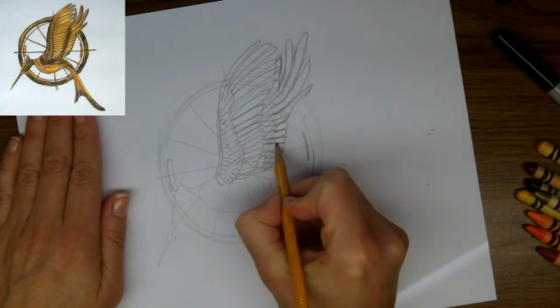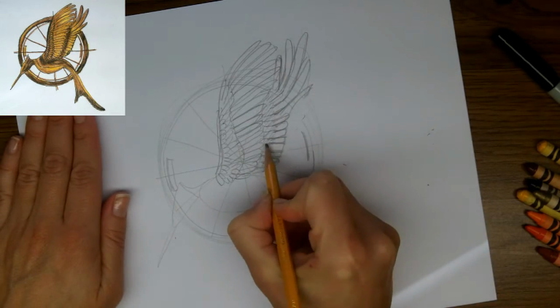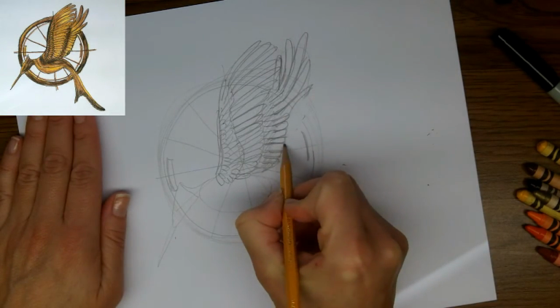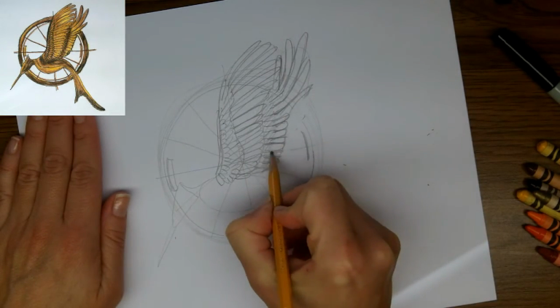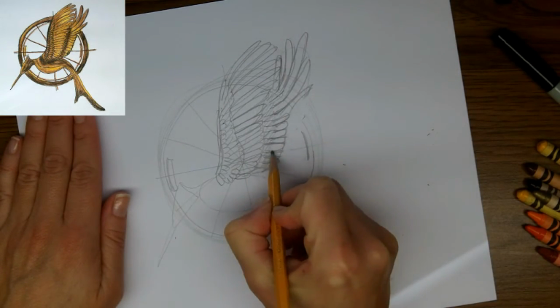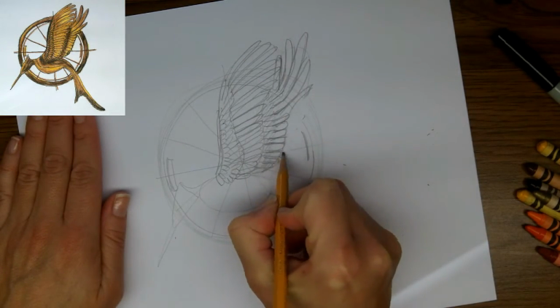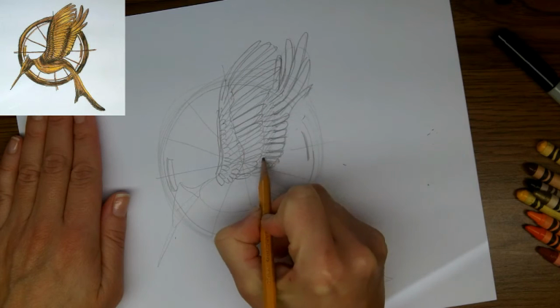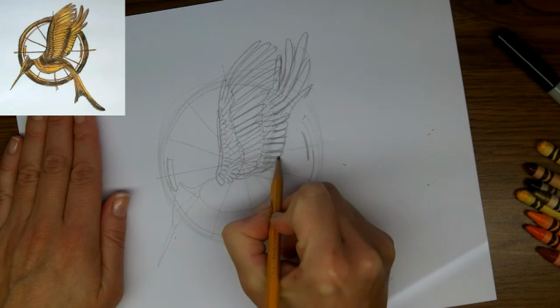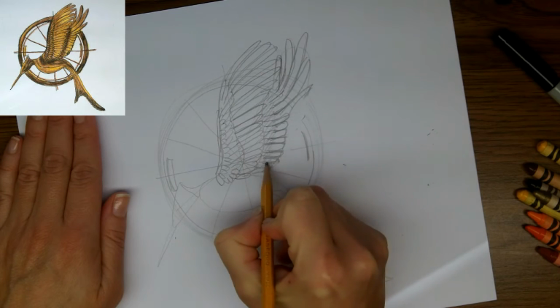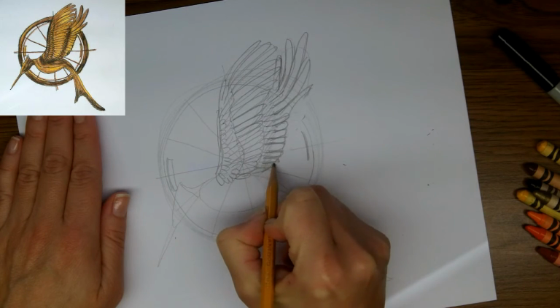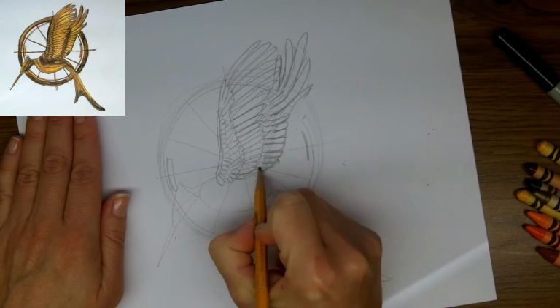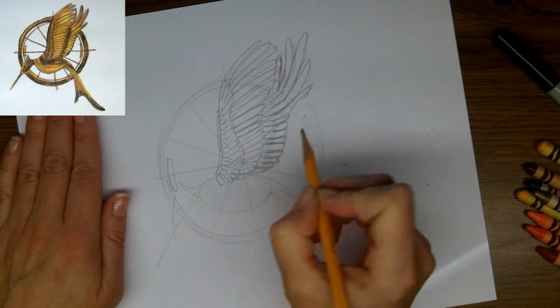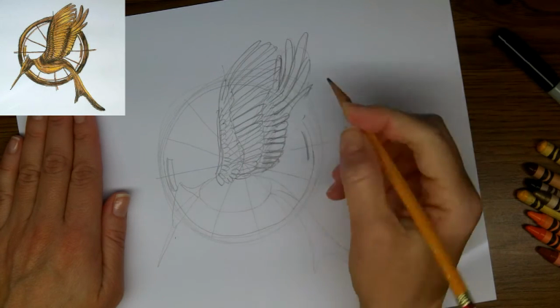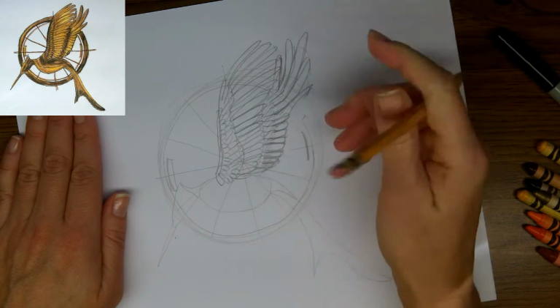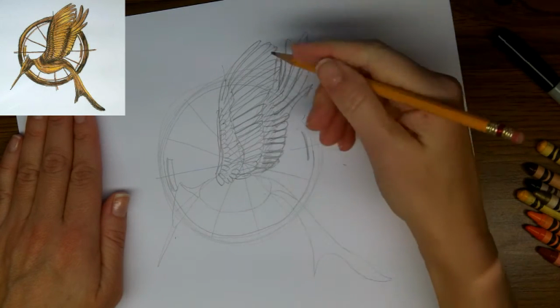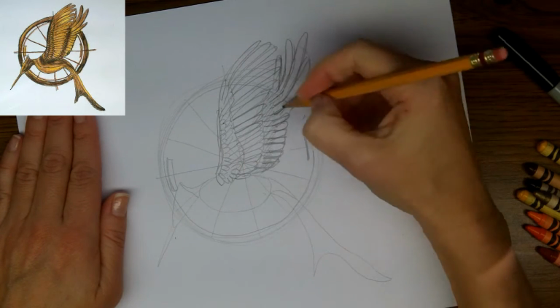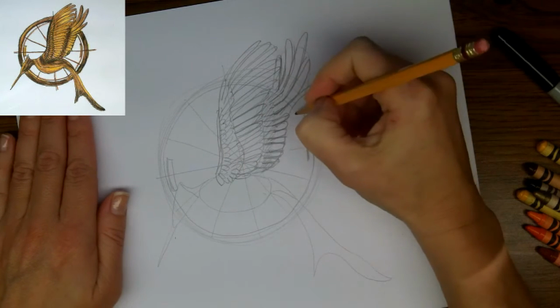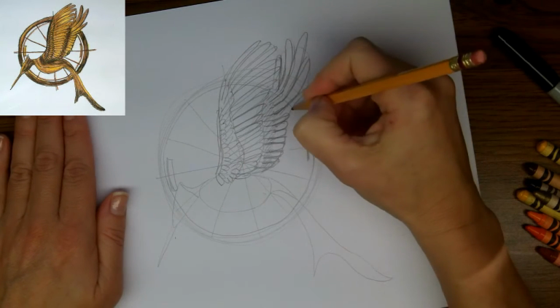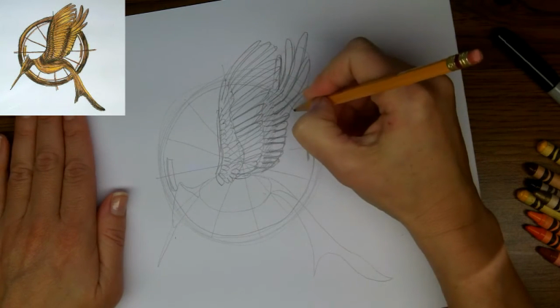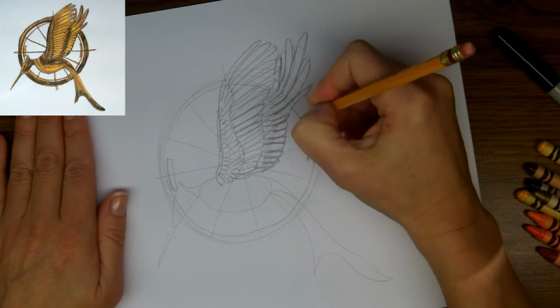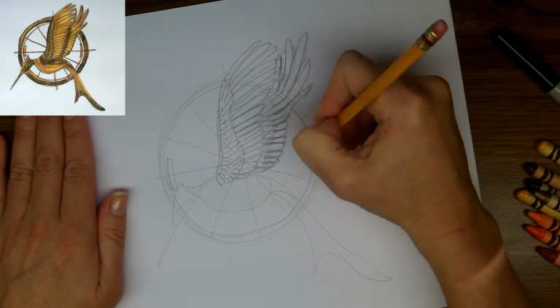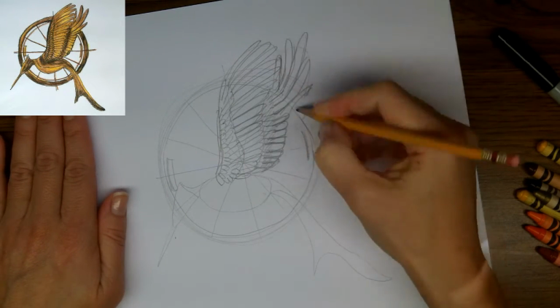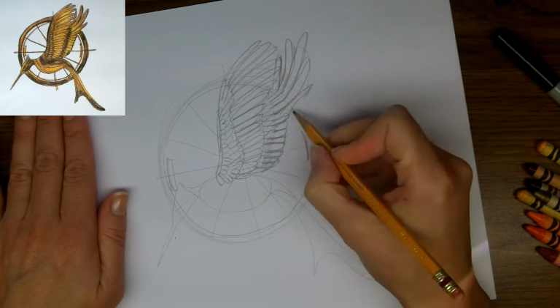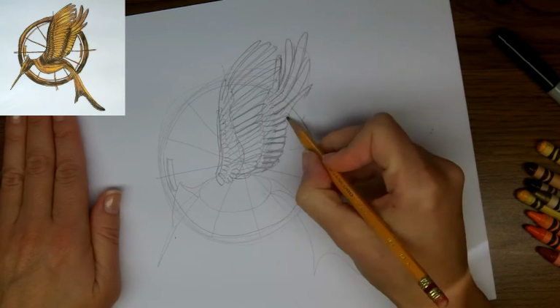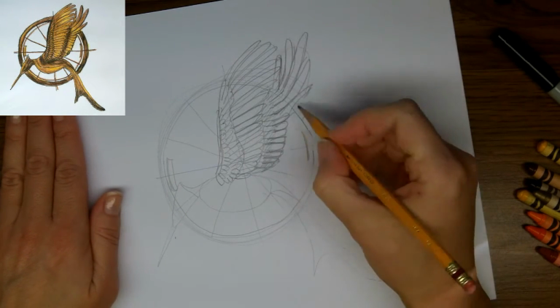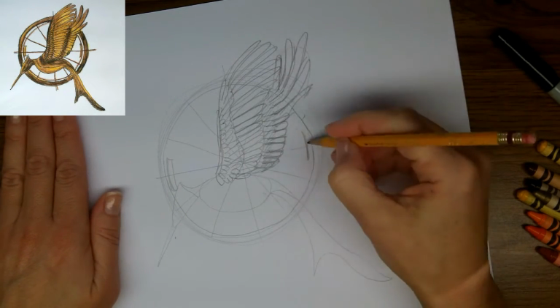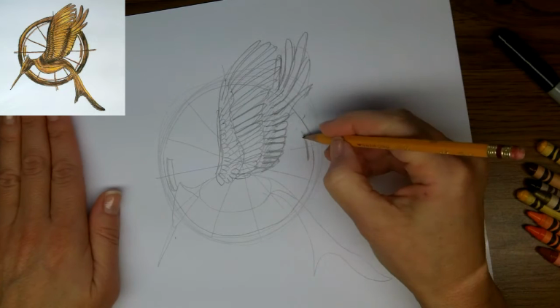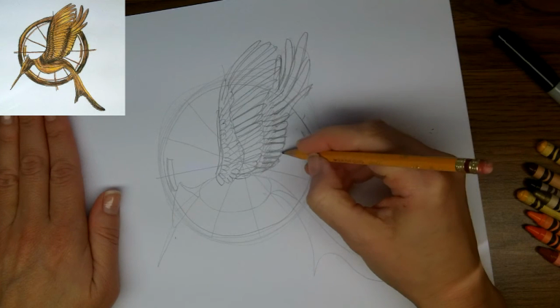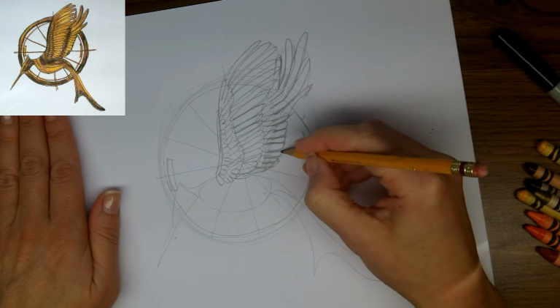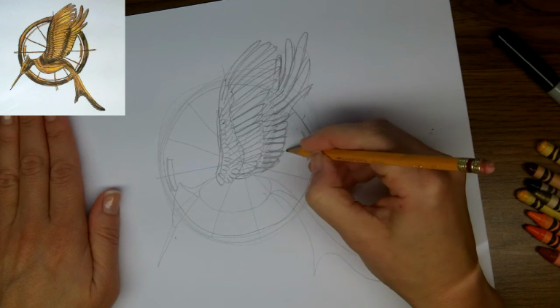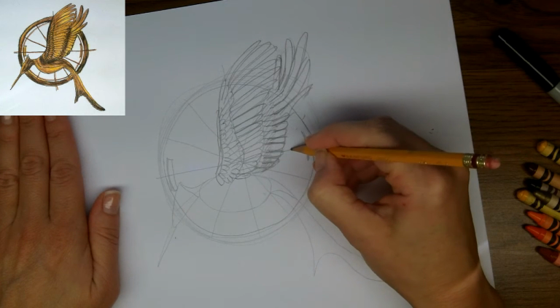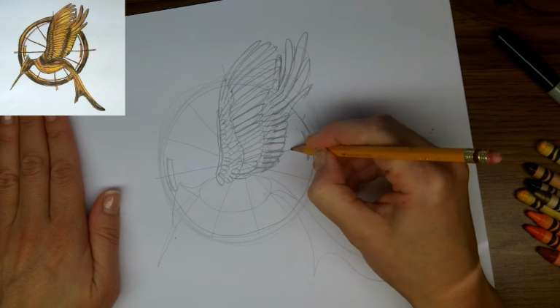I'm just going to narrow this in, because I'm looking at my original and seeing that it needs to be a little thinner. And that's looking good — I'm liking it.